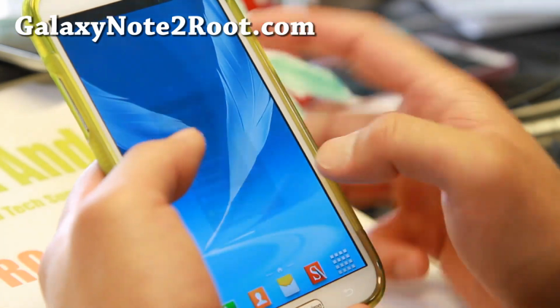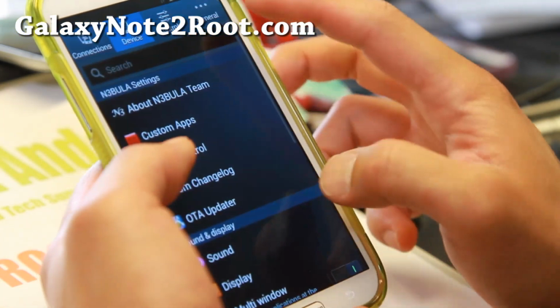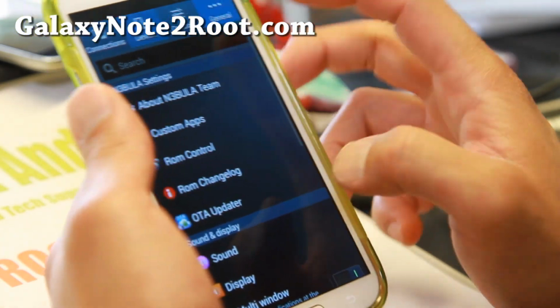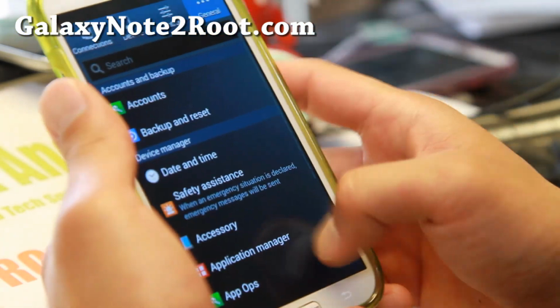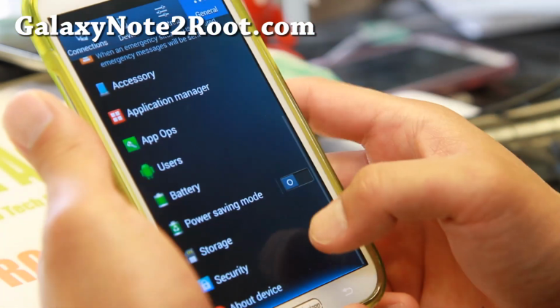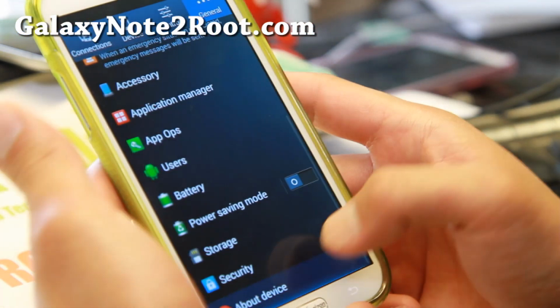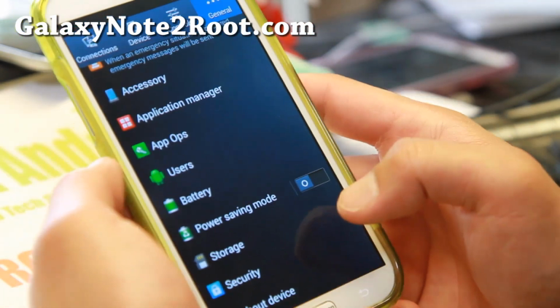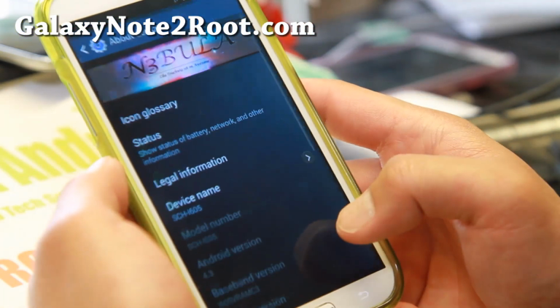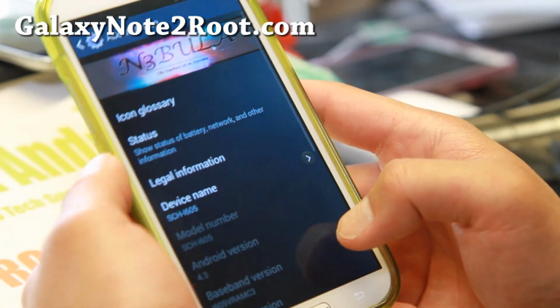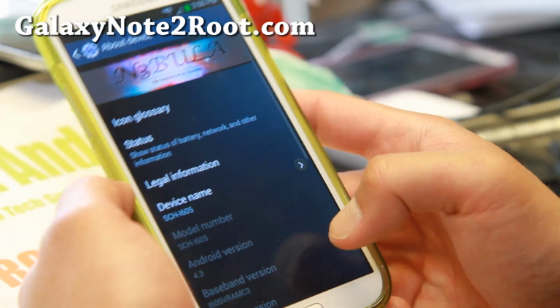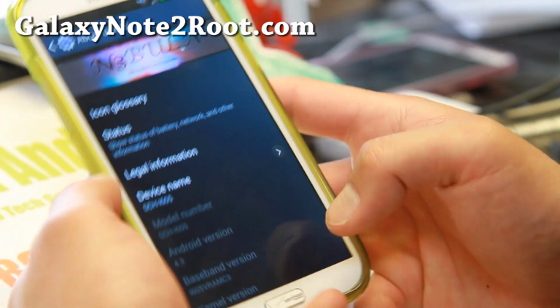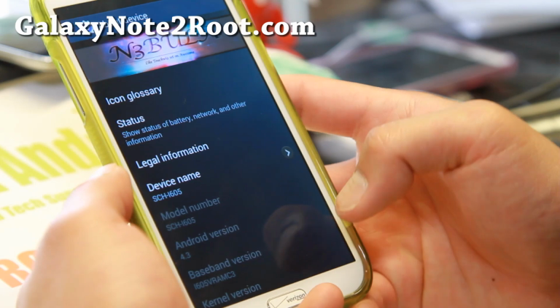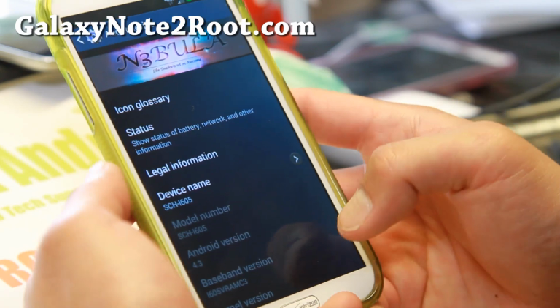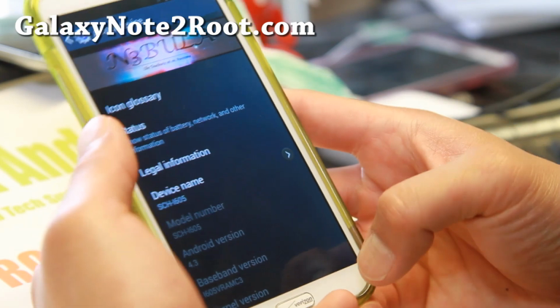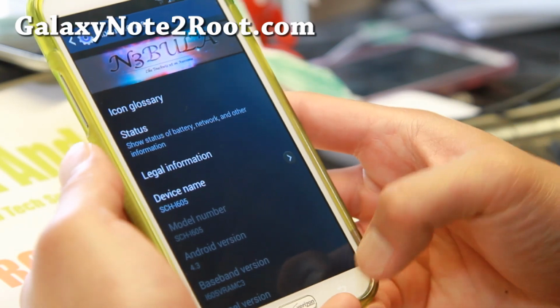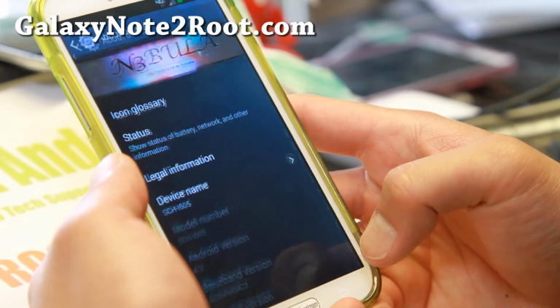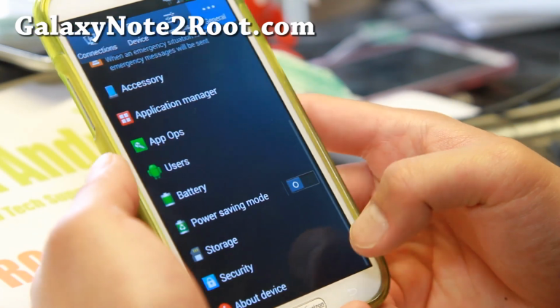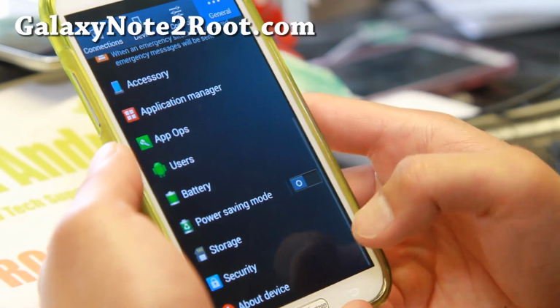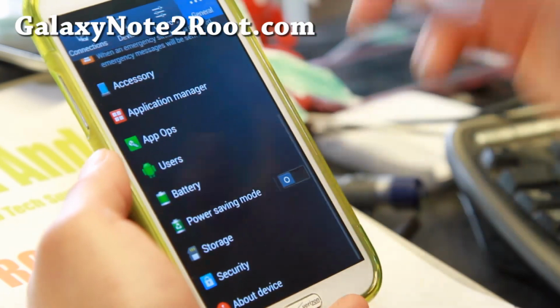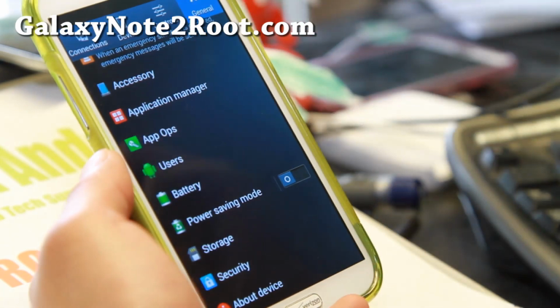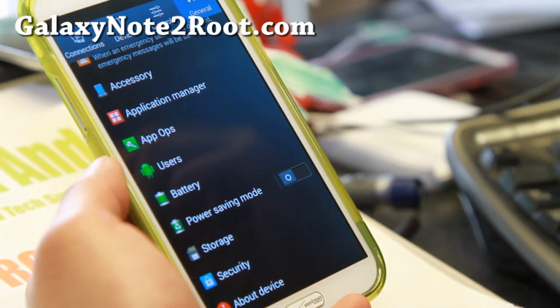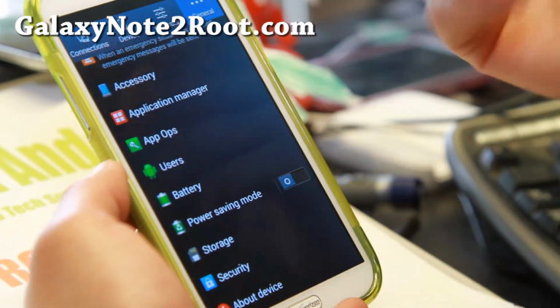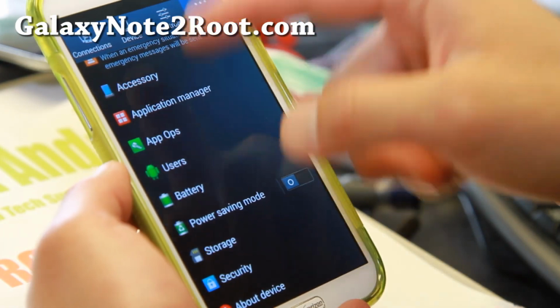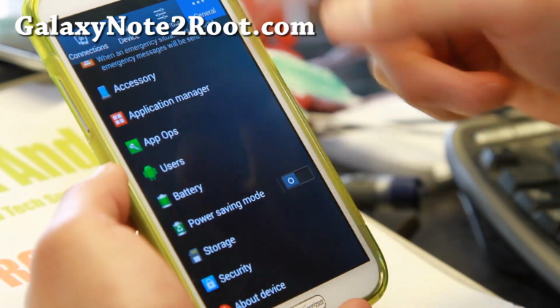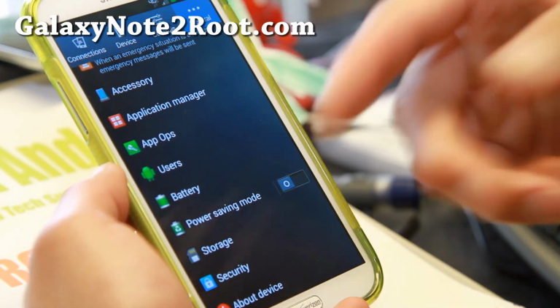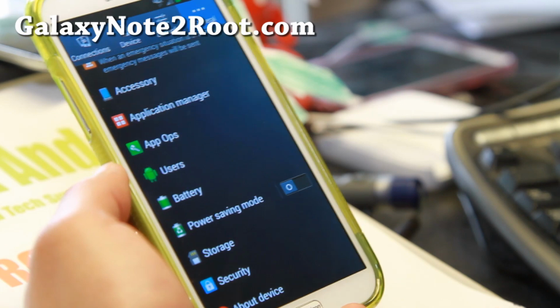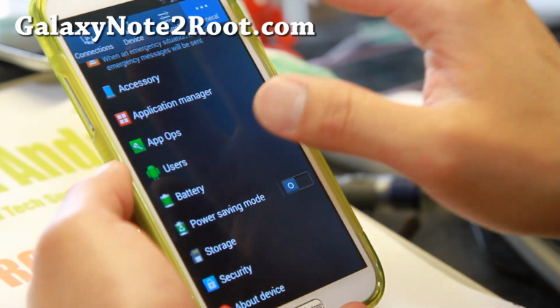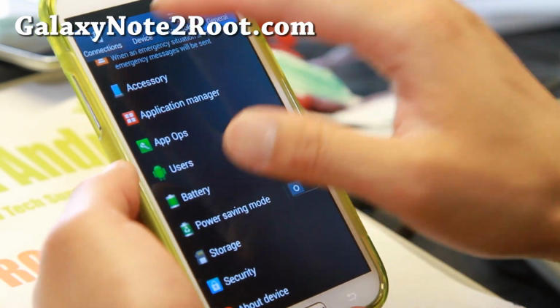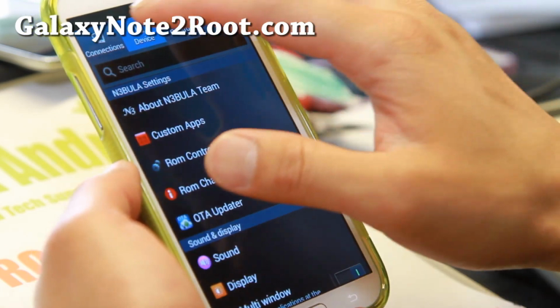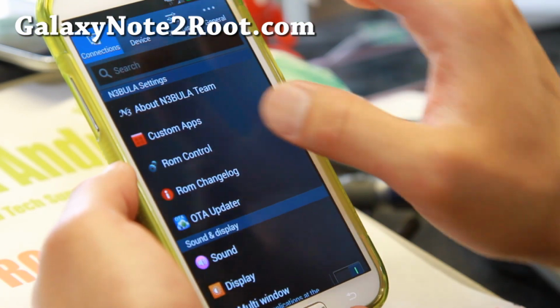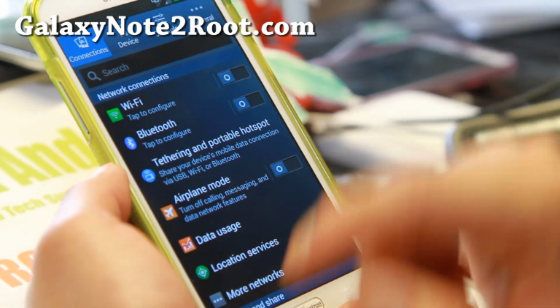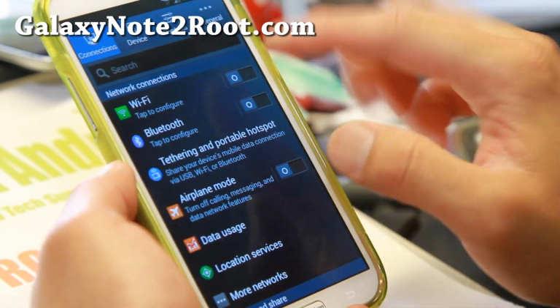This ROM is based on Android 4.3, but it has a bunch of 4.4.2 KitKat features. As you can see, you've got the KitKat settings here.